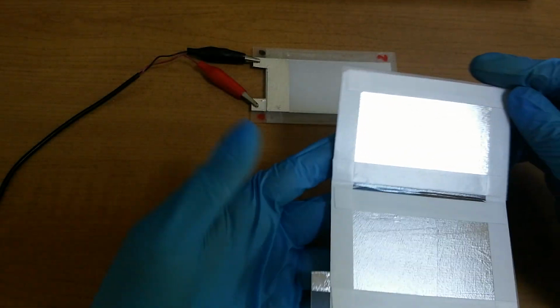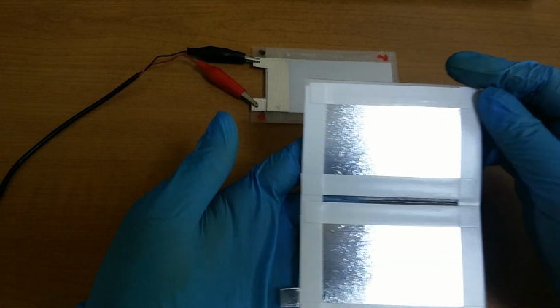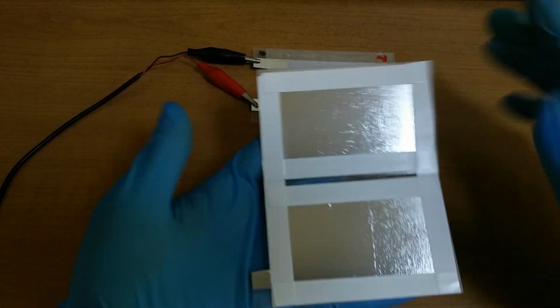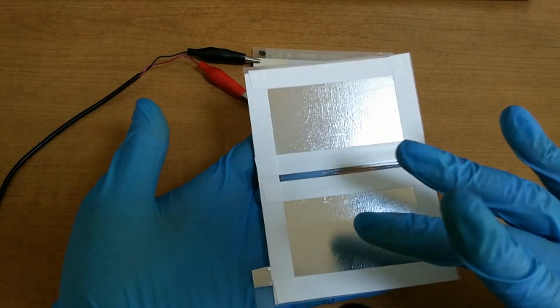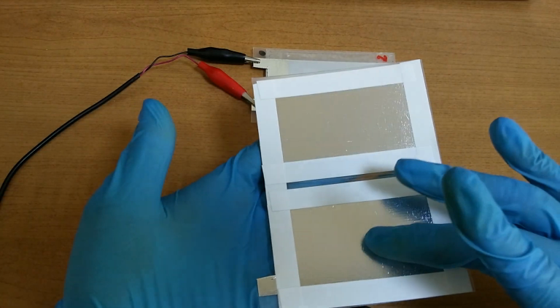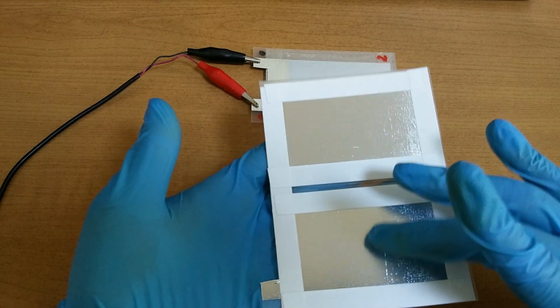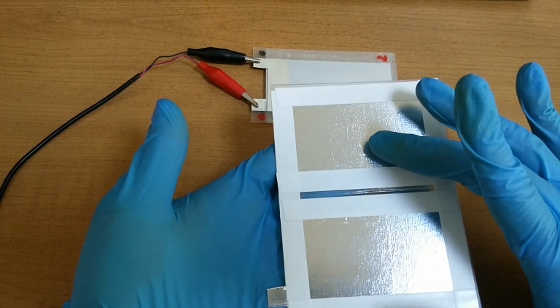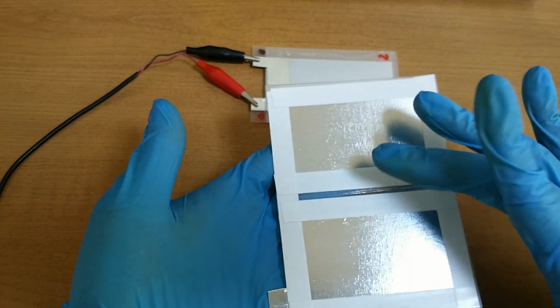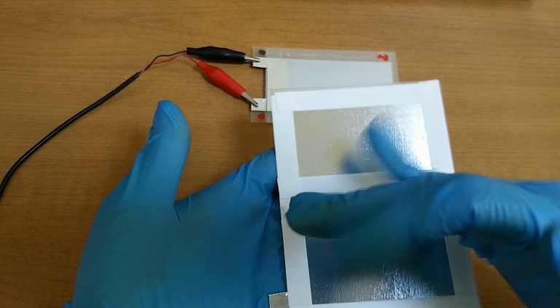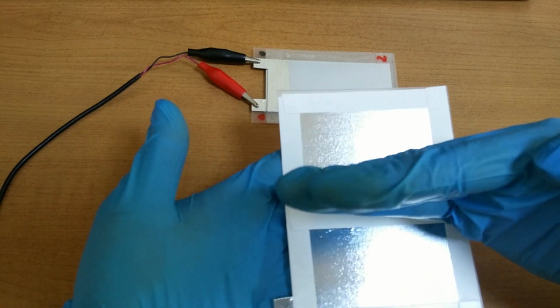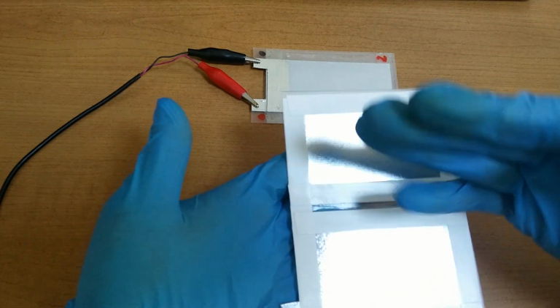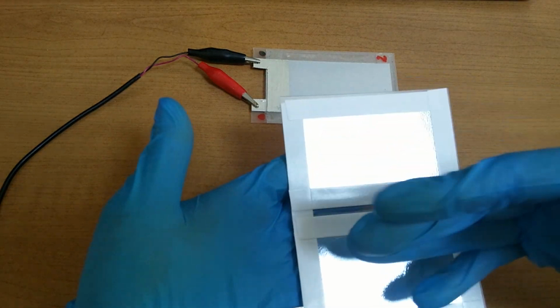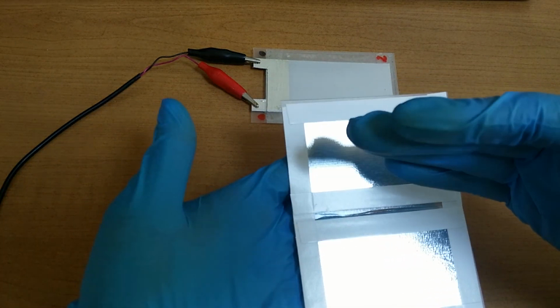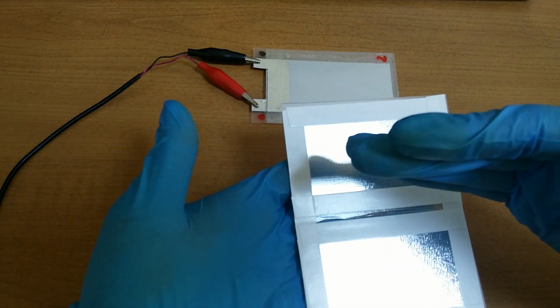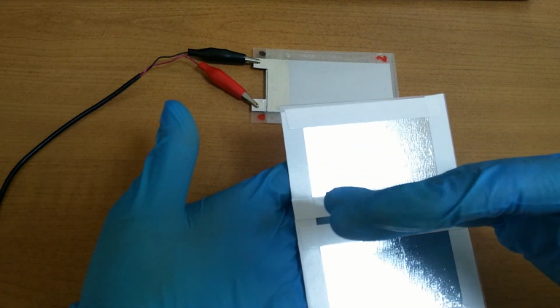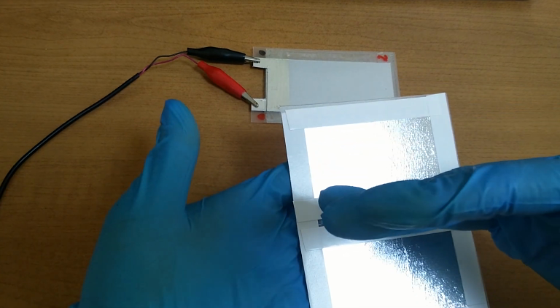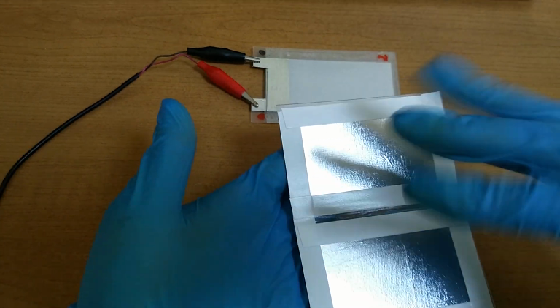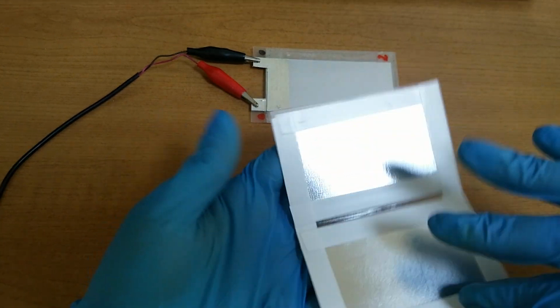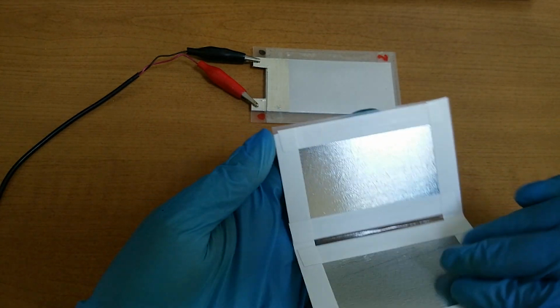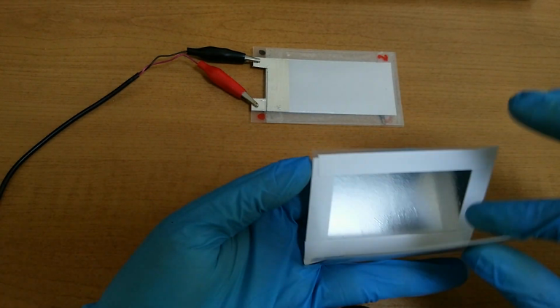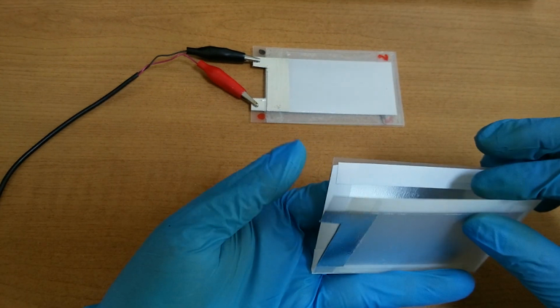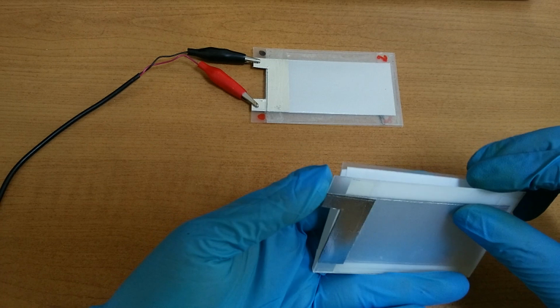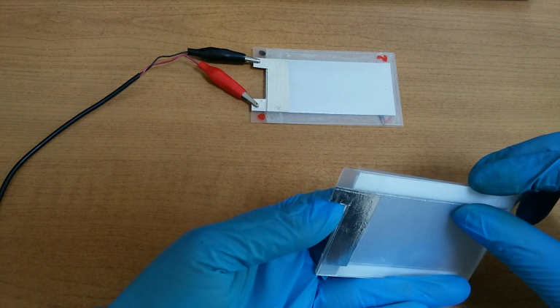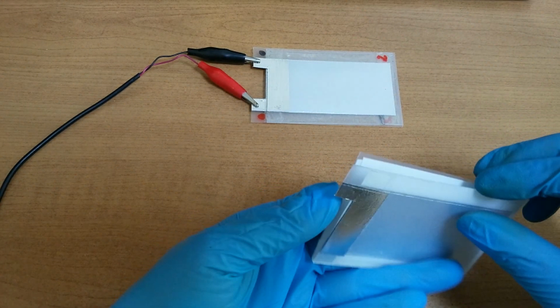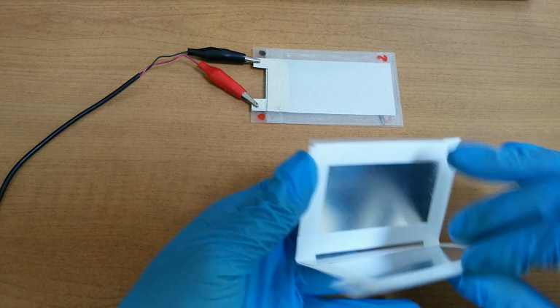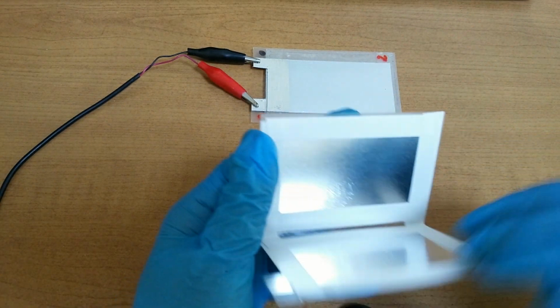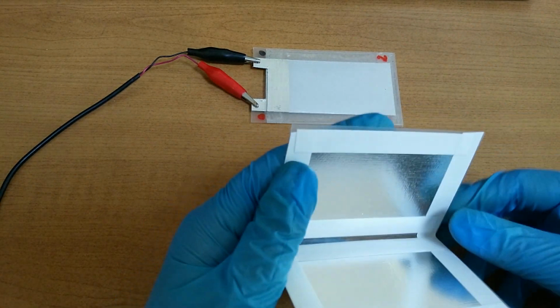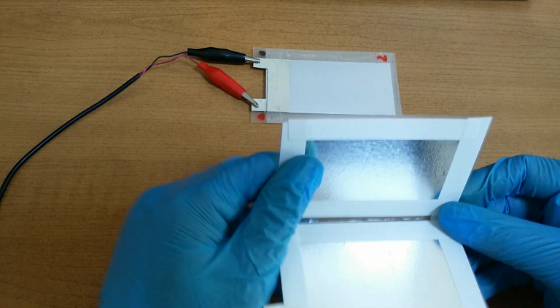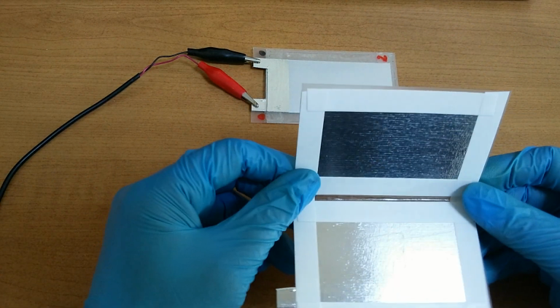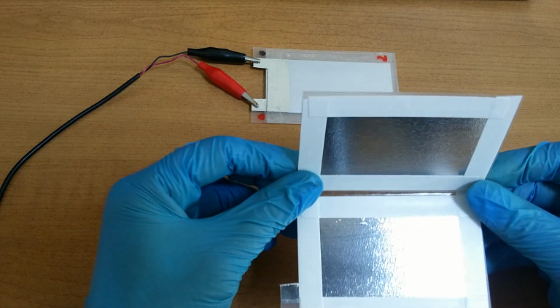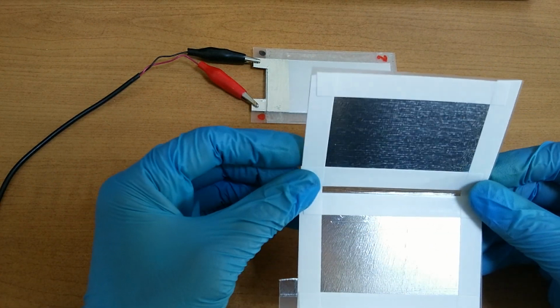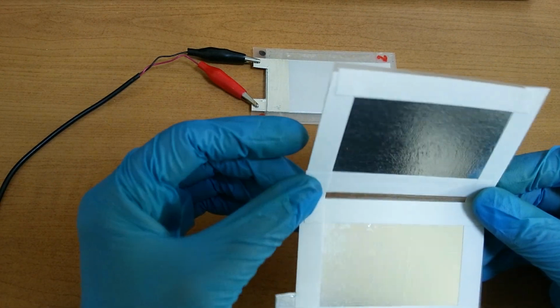Again: cathode, cathode, and between cathode I will place anode, and then make it like this. I hope this idea works very well.